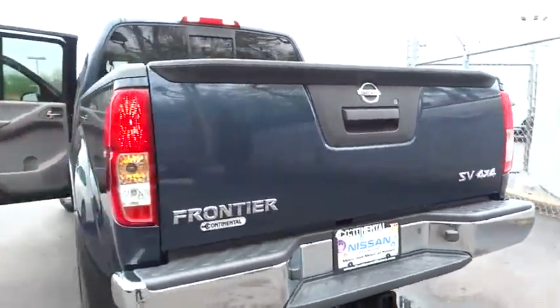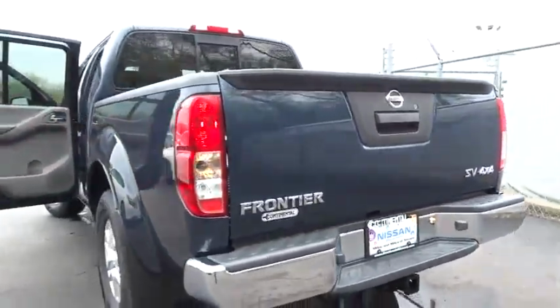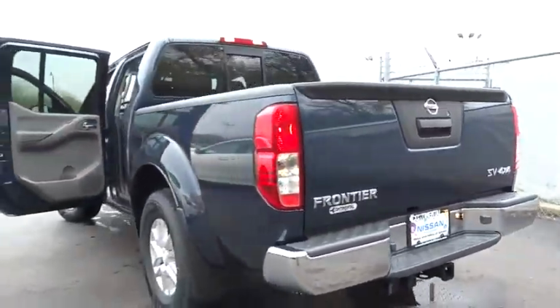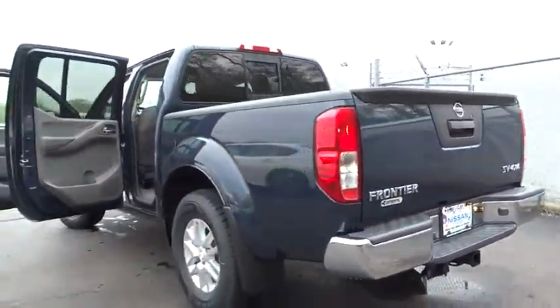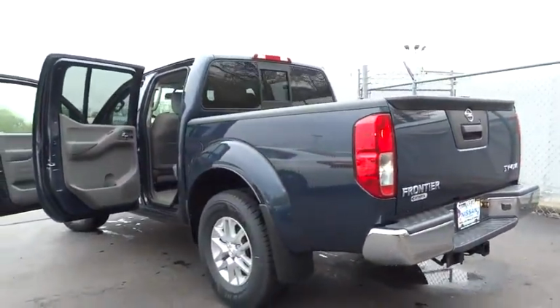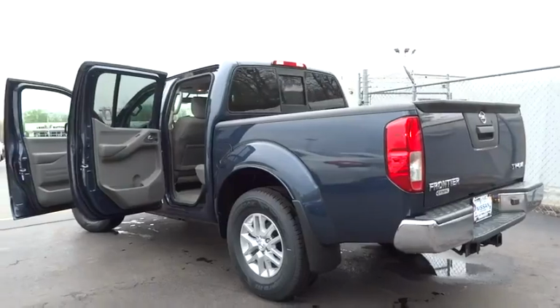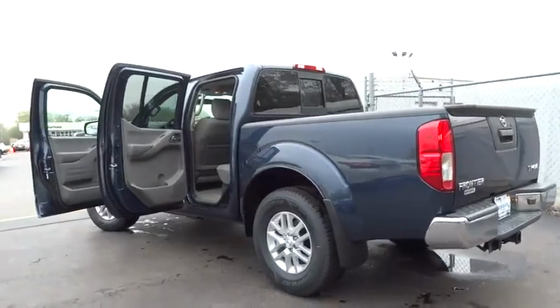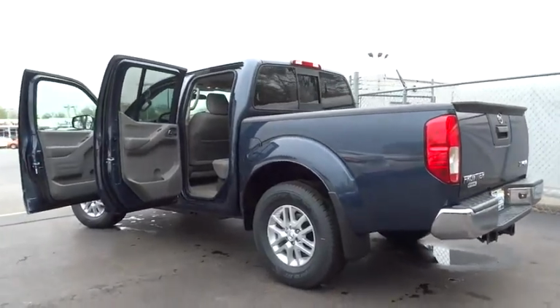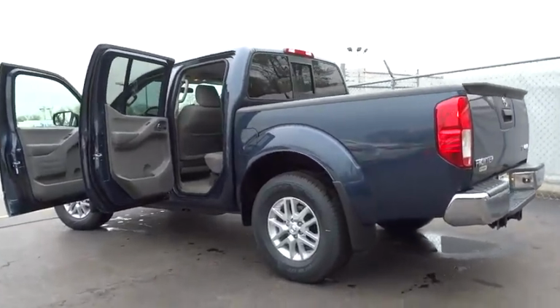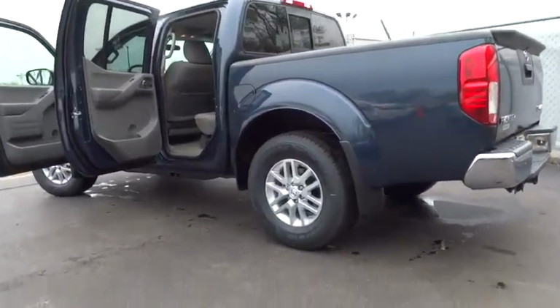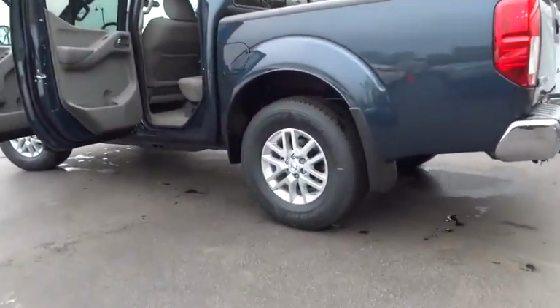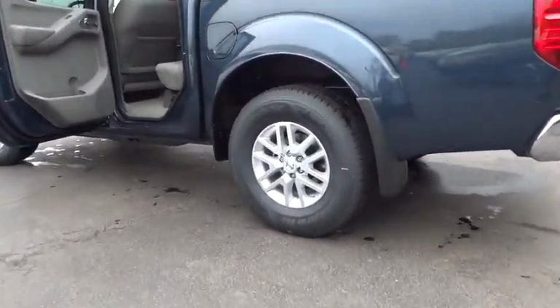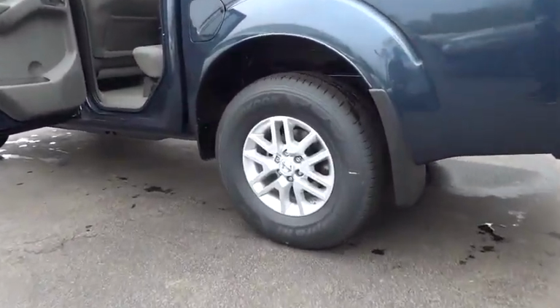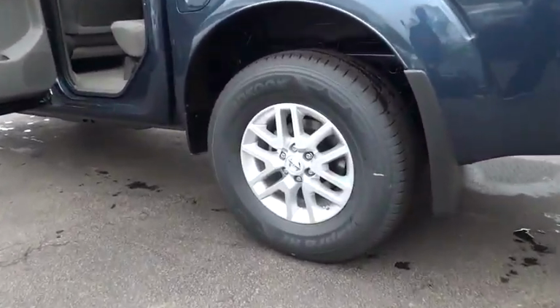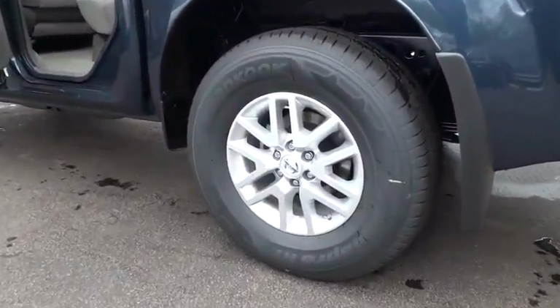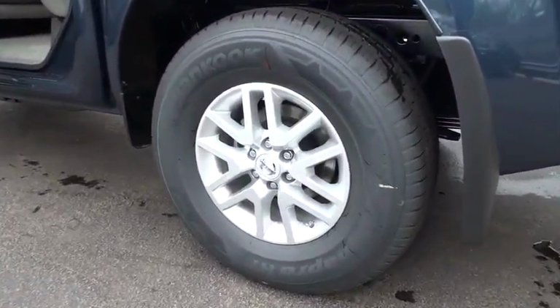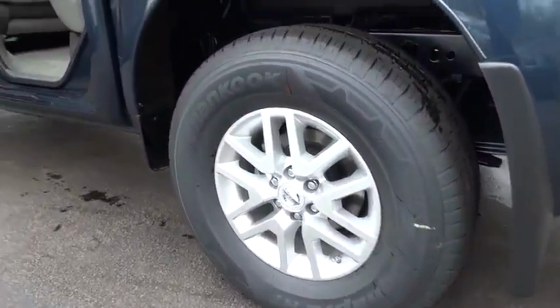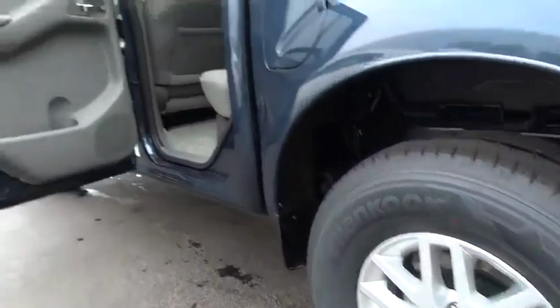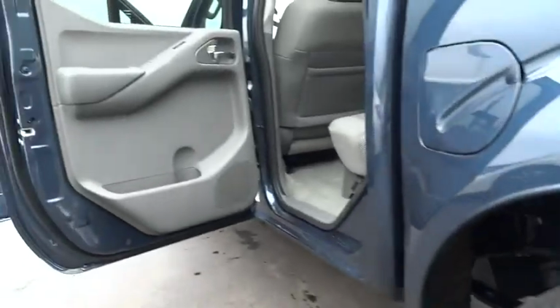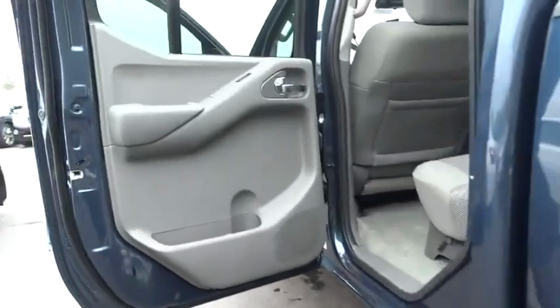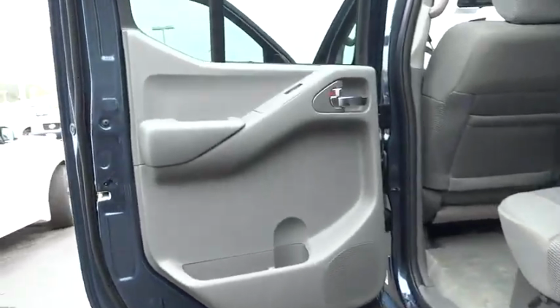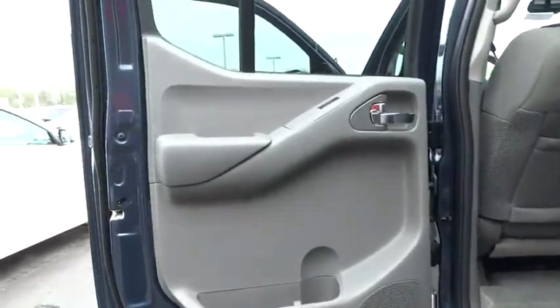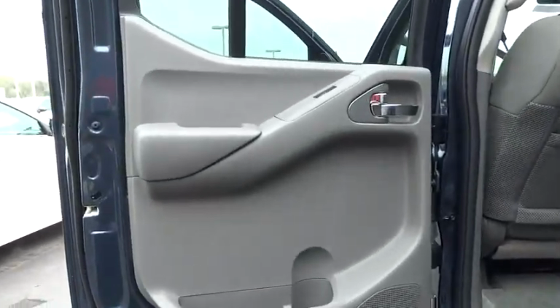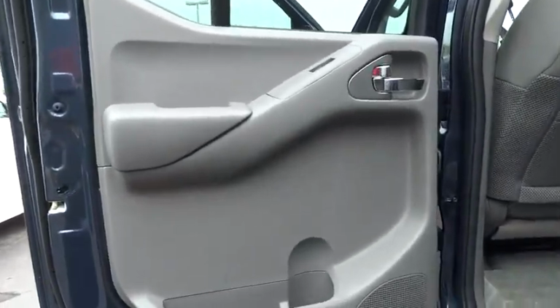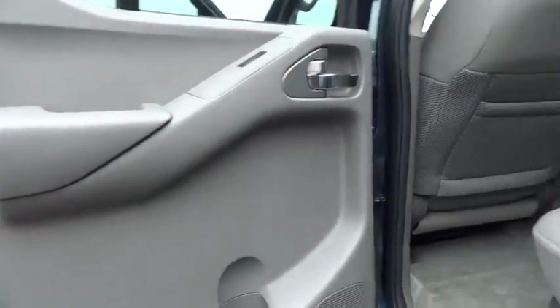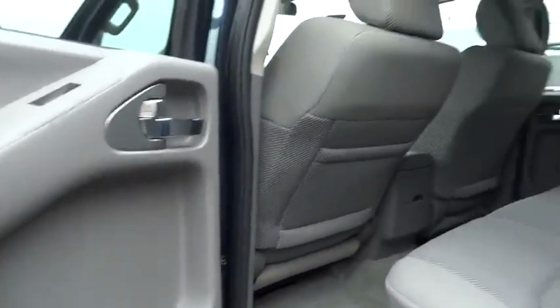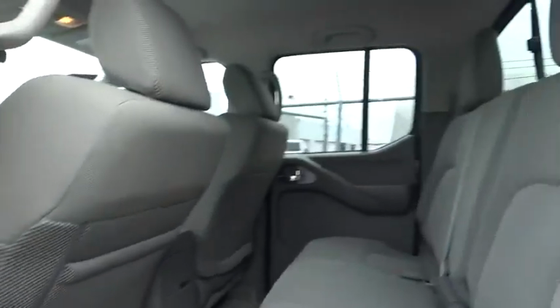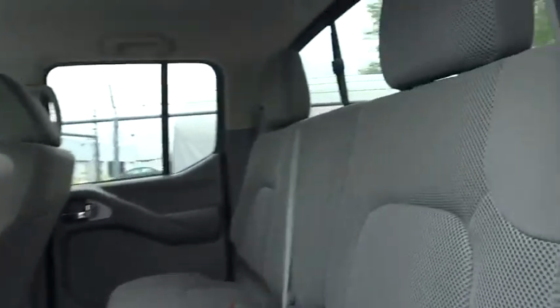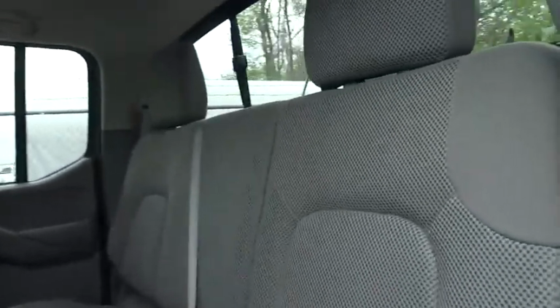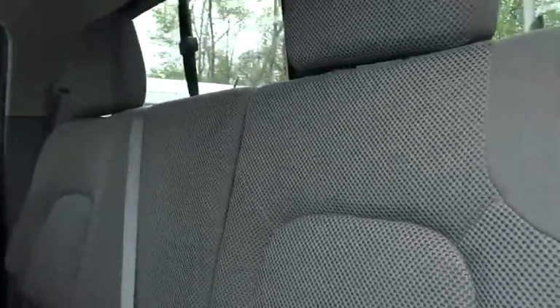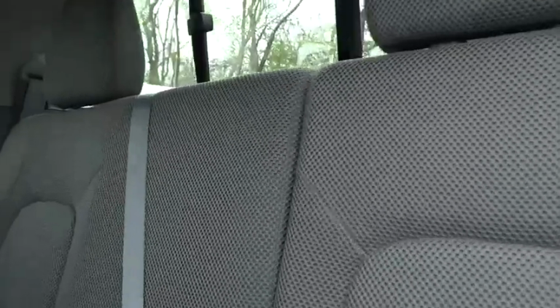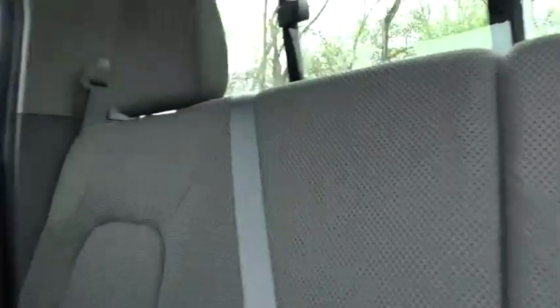Four-wheel disc brakes, aluminum wheels, four-wheel drive, AM-FM stereo radio, power door locks, CD player, child safety locks, bucket seat, MP3 player, power windows.